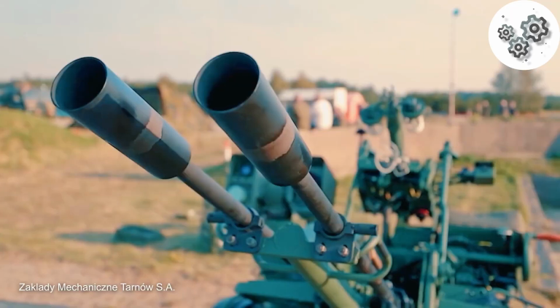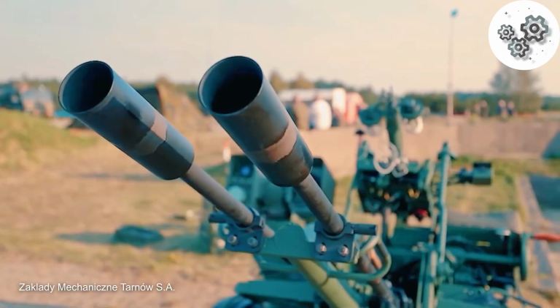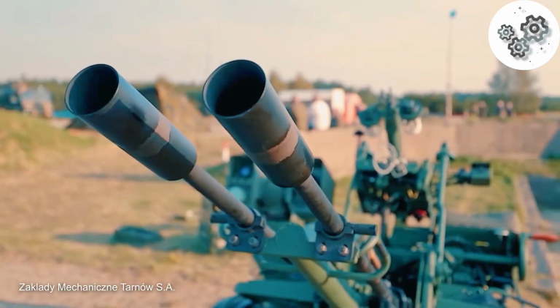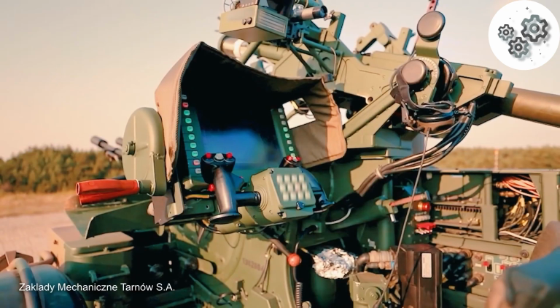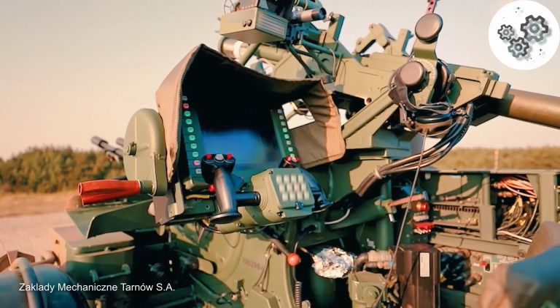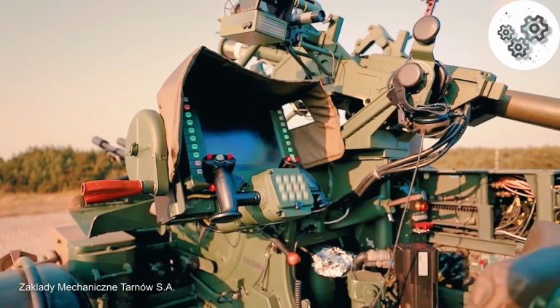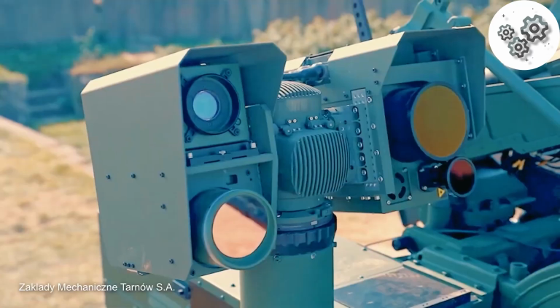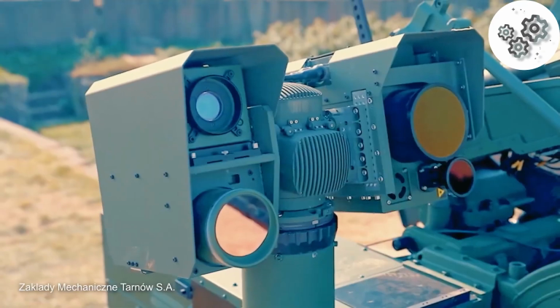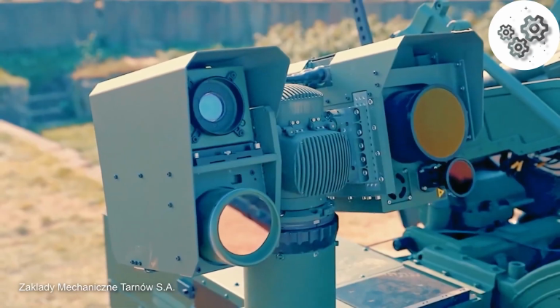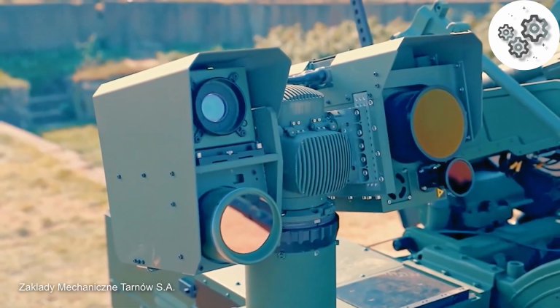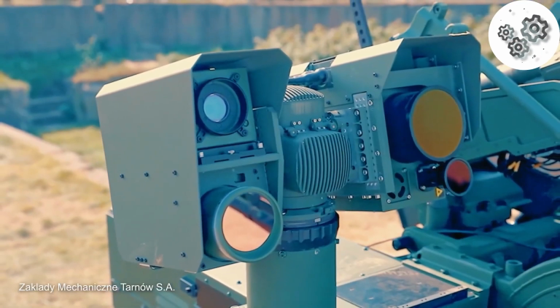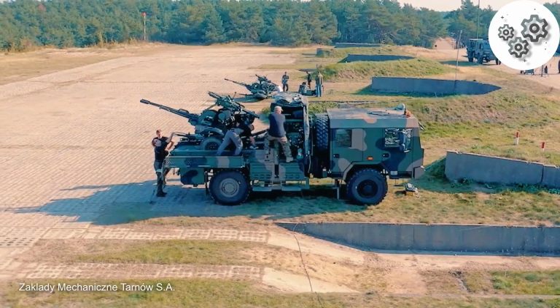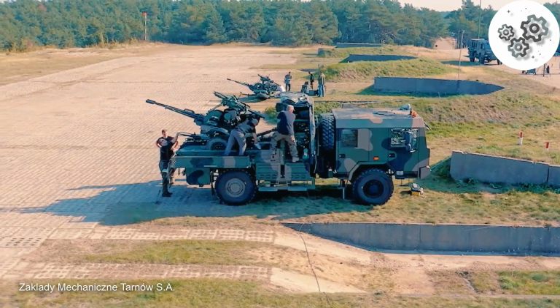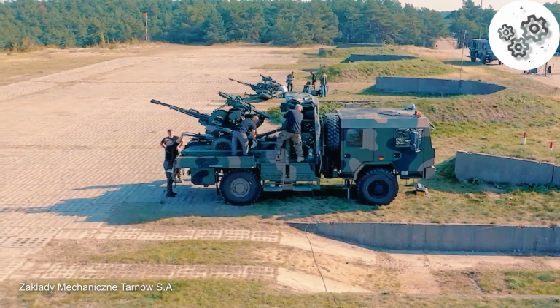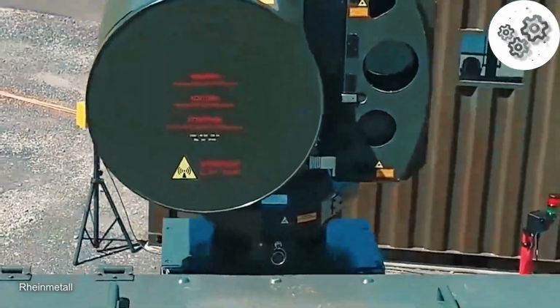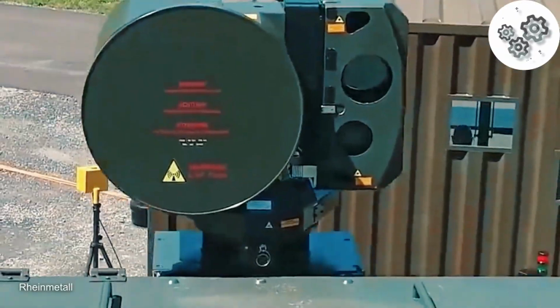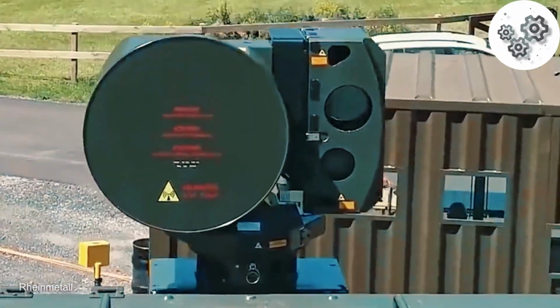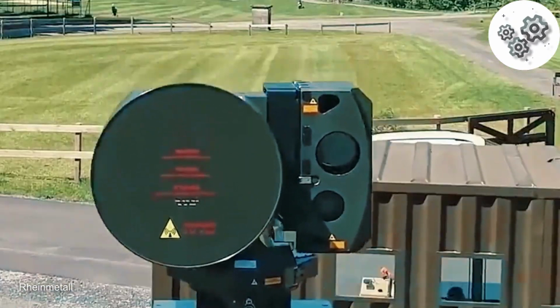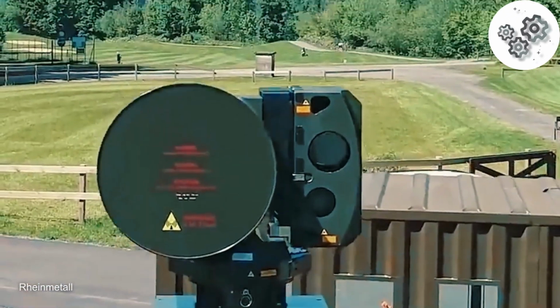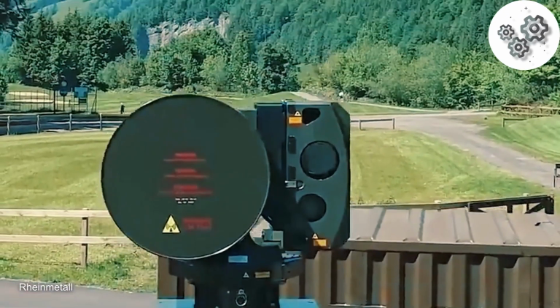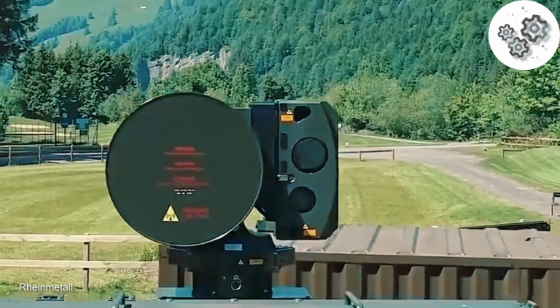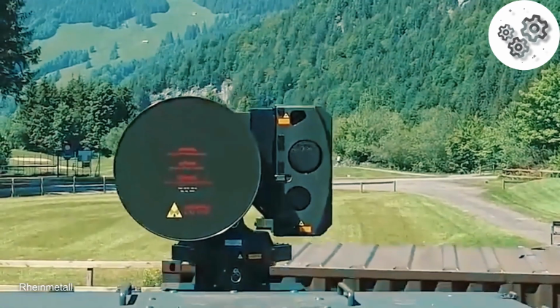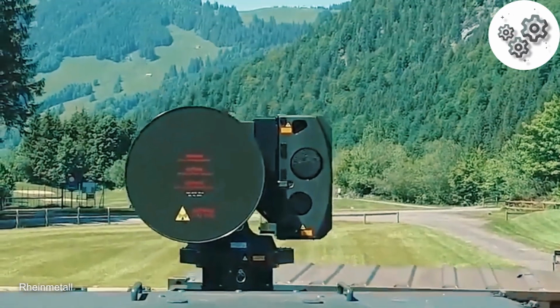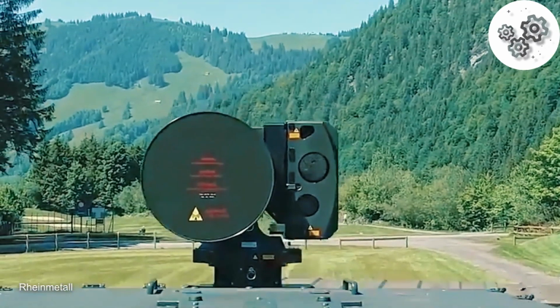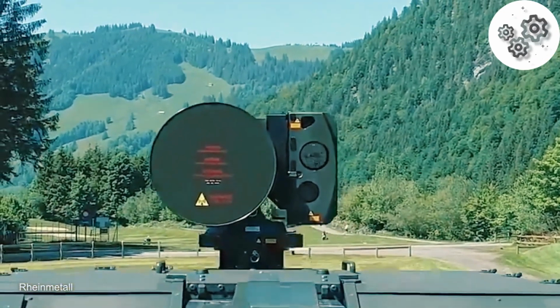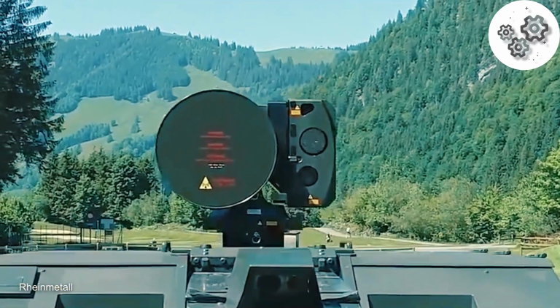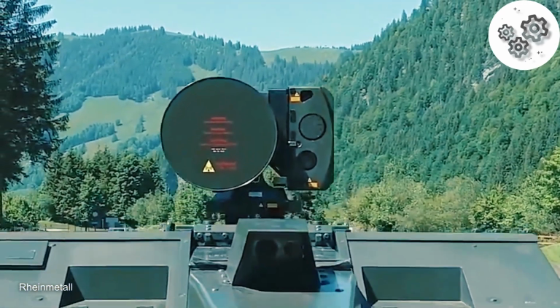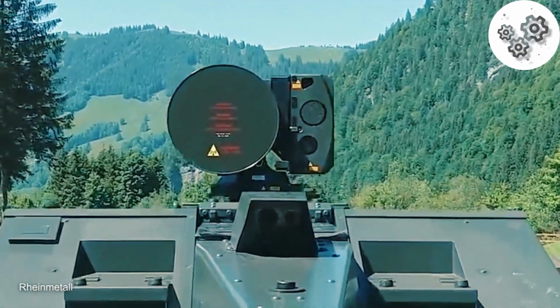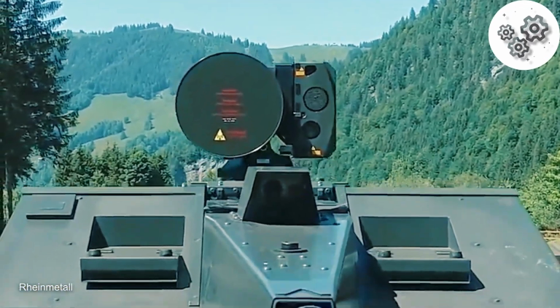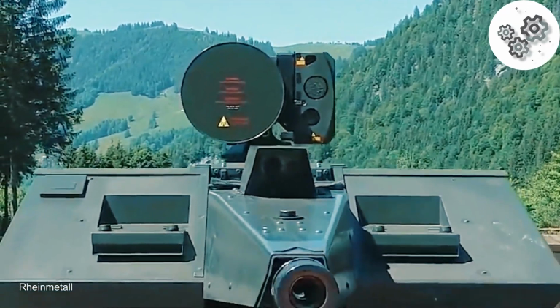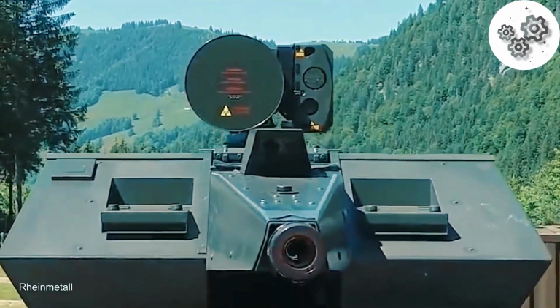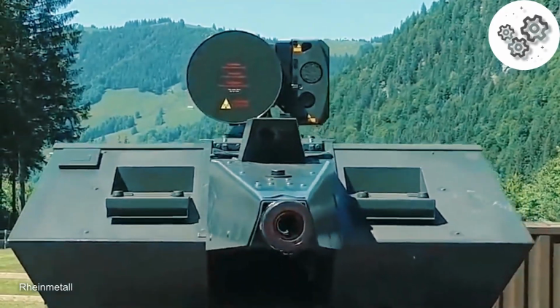First, detection. Using radar, RF scanners, and acoustic sensors, they spot incoming drones. Next, identification. EOIR cameras confirm it's a drone and identify its type, day or night.